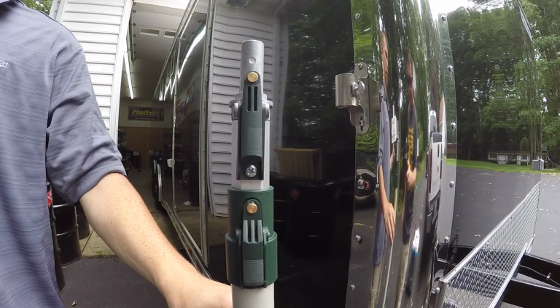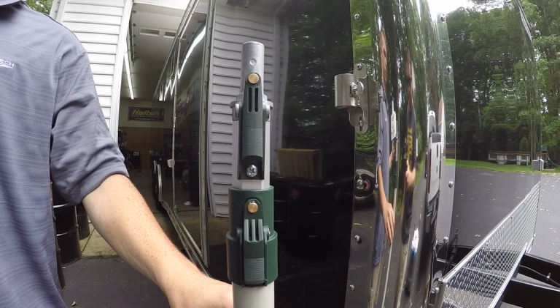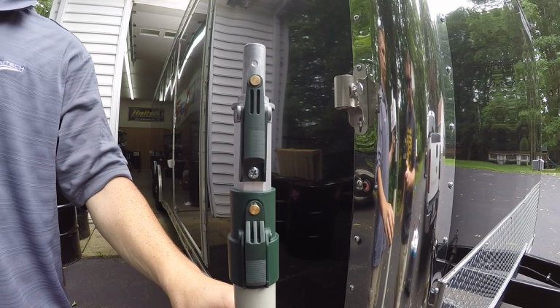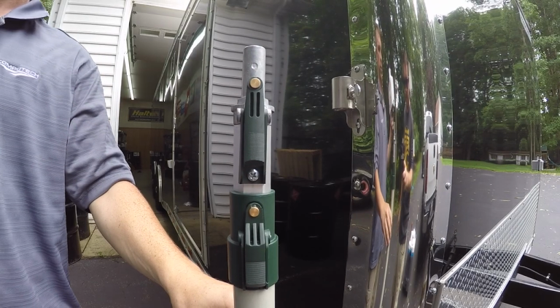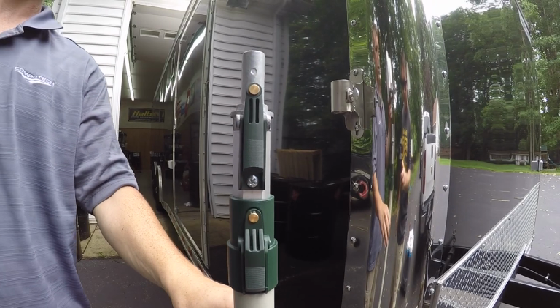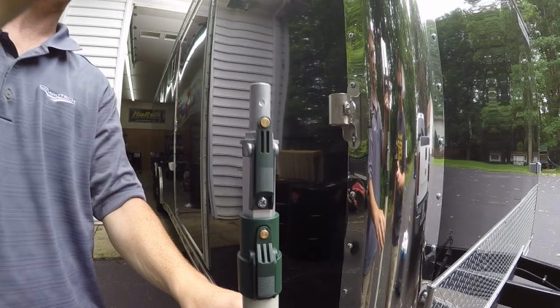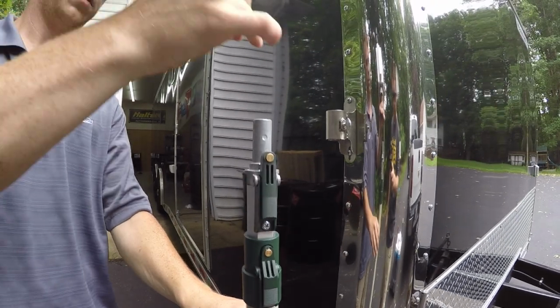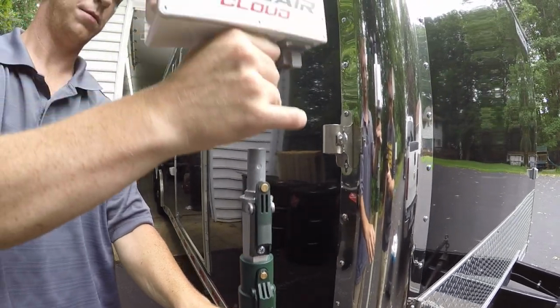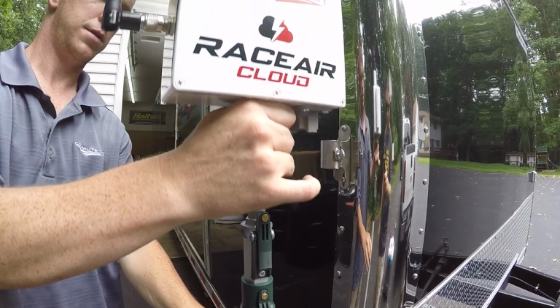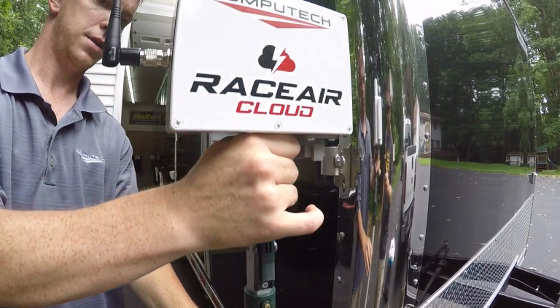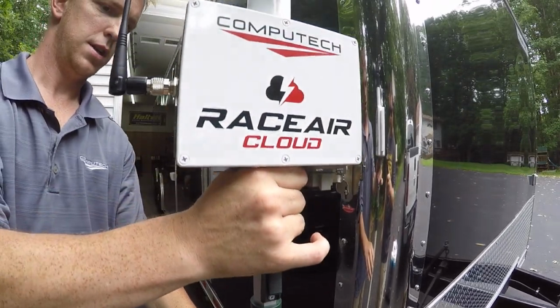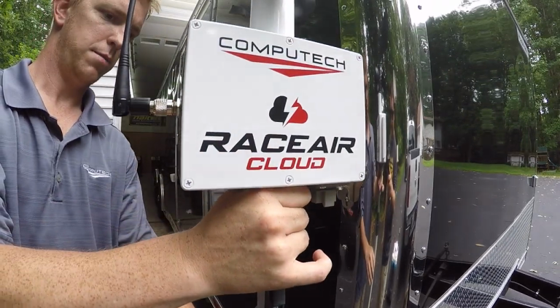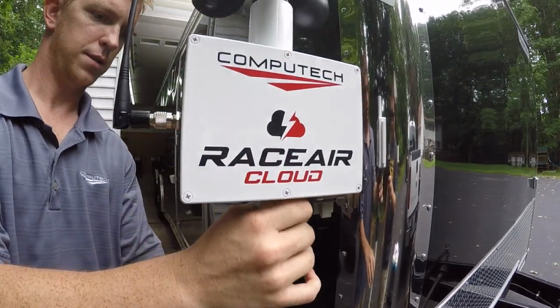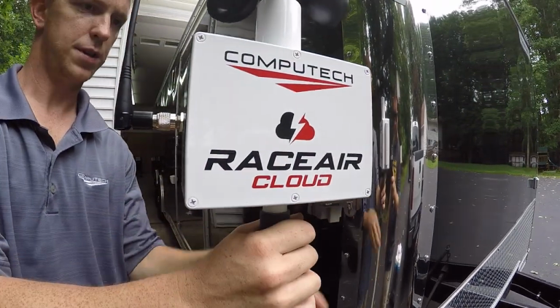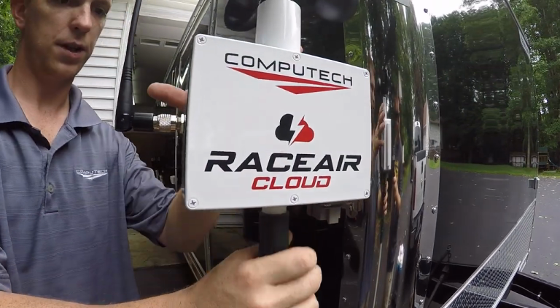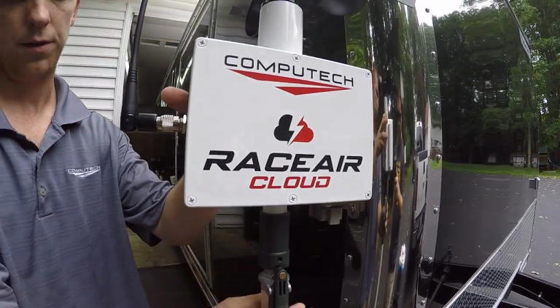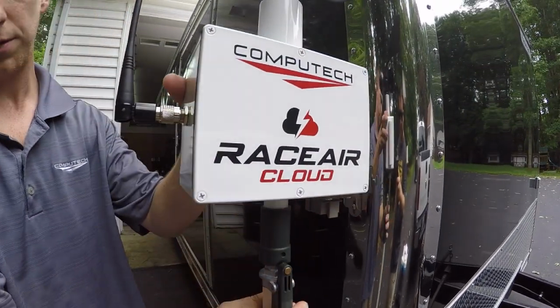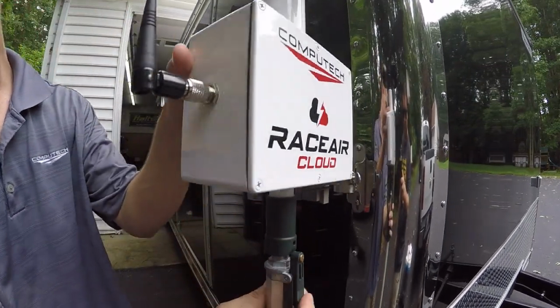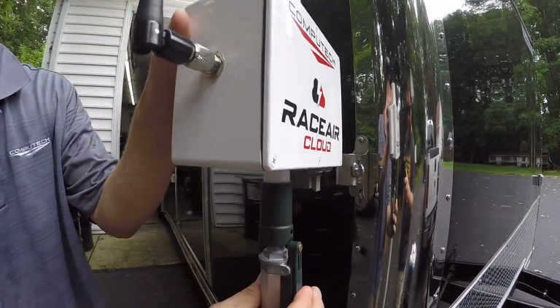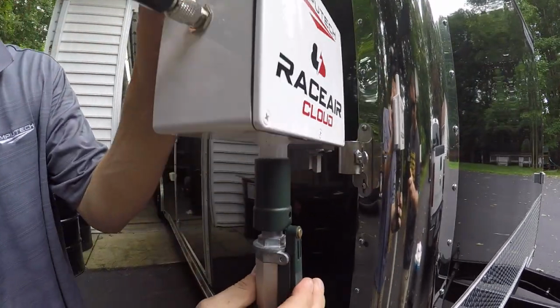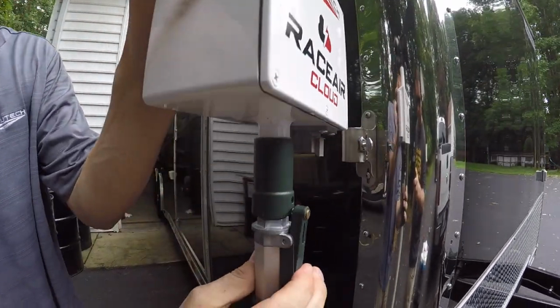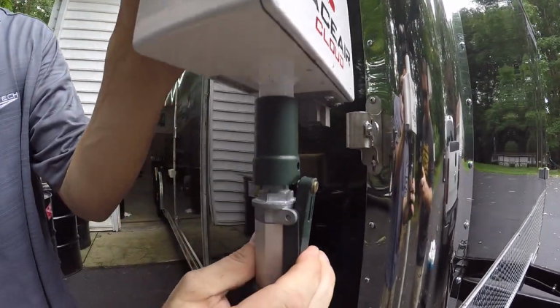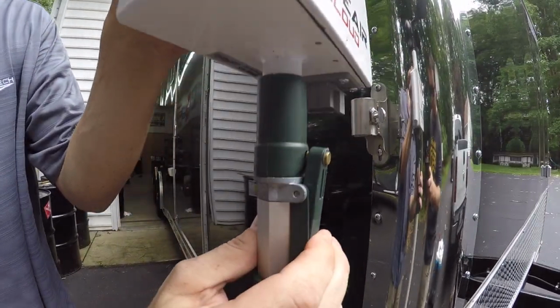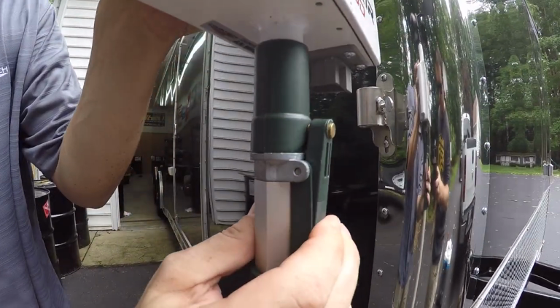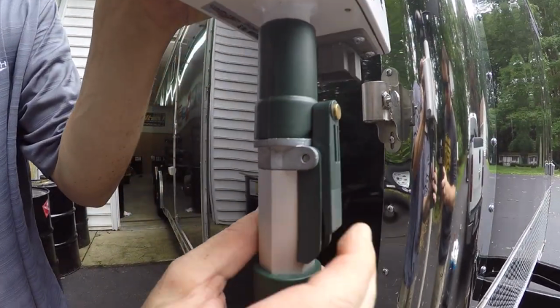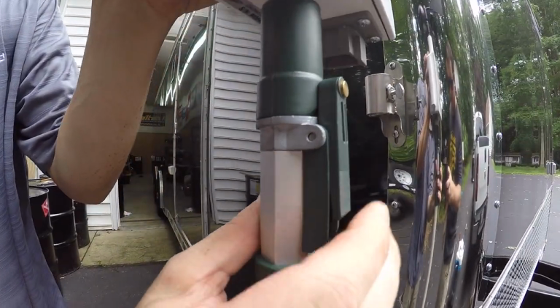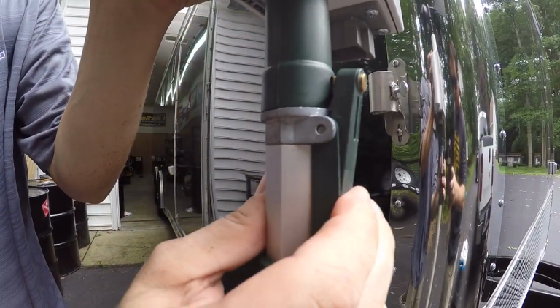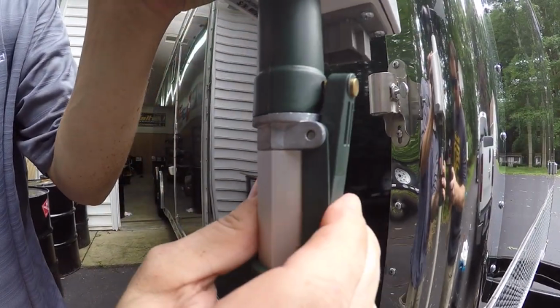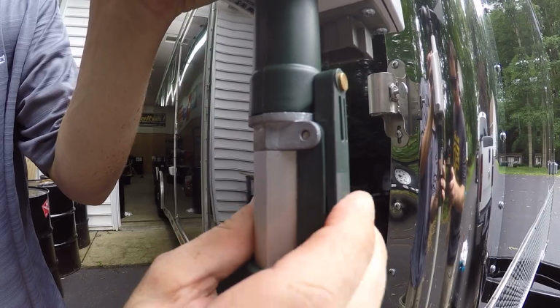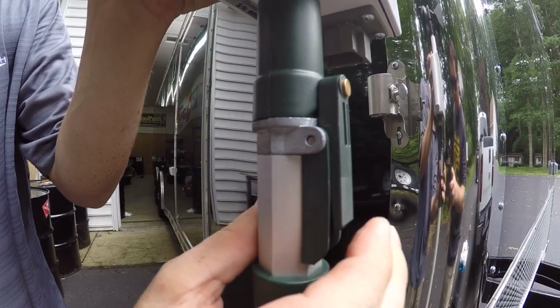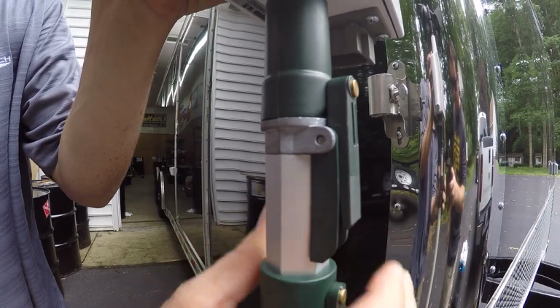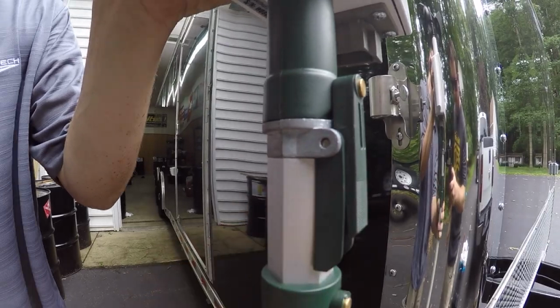Flying the Race Air Cloud is extremely easy. First, place your Race Air Cloud onto your Wooster brand pole, making sure the unit is secured properly.